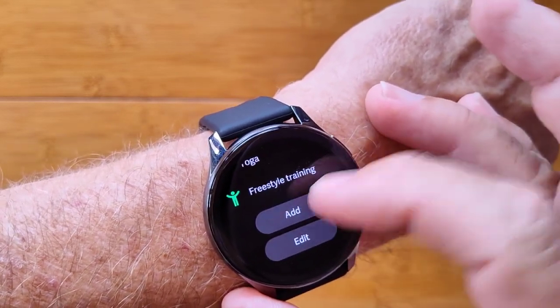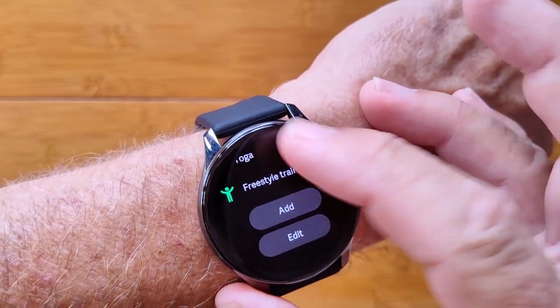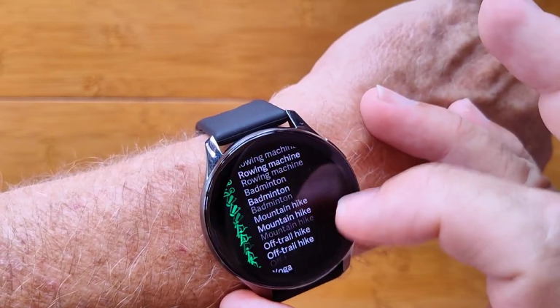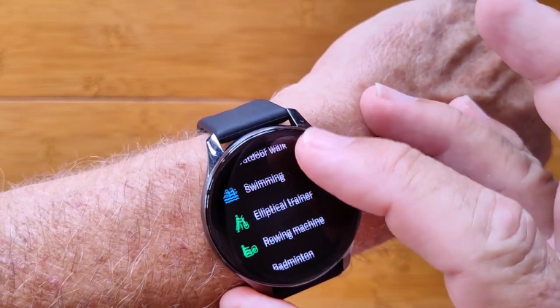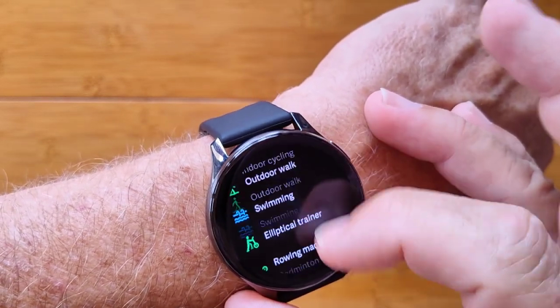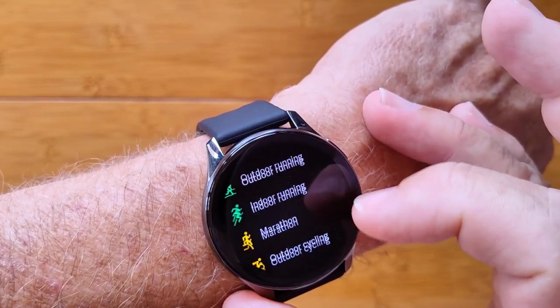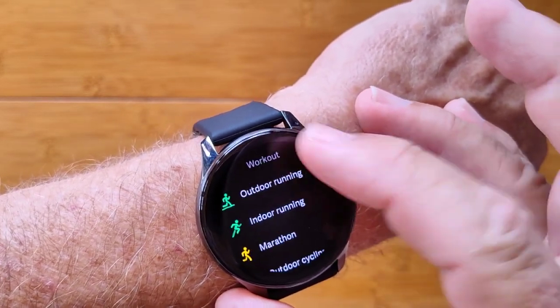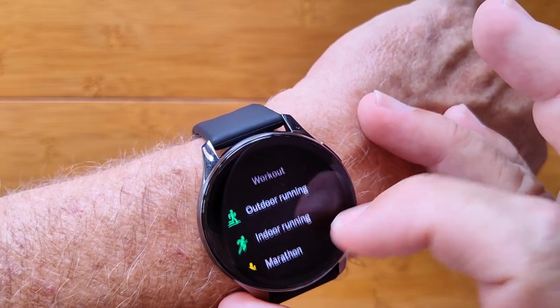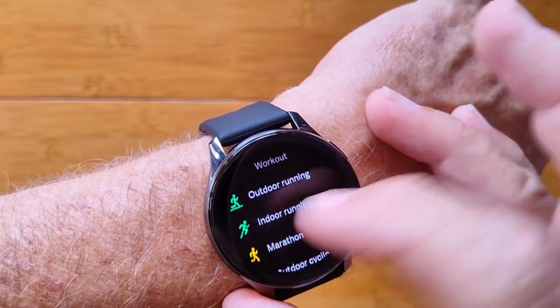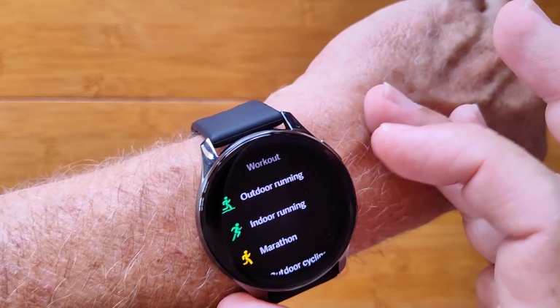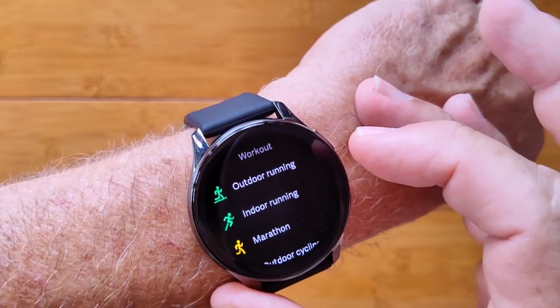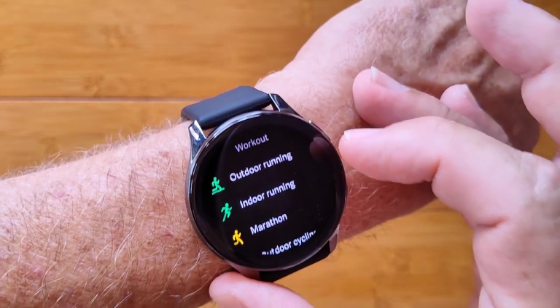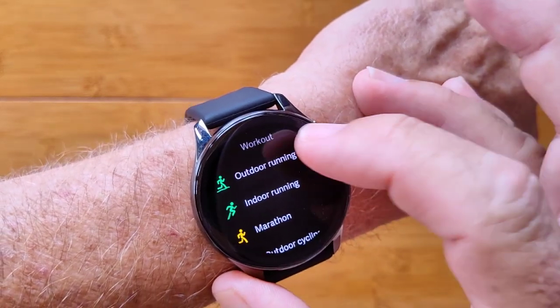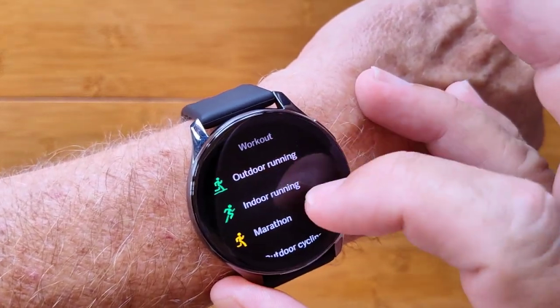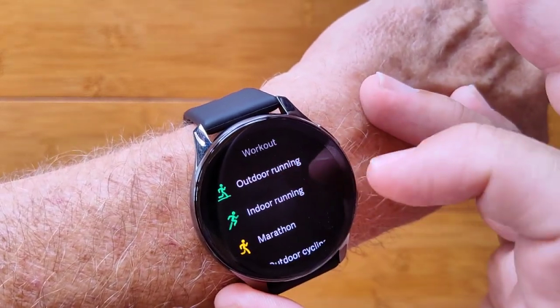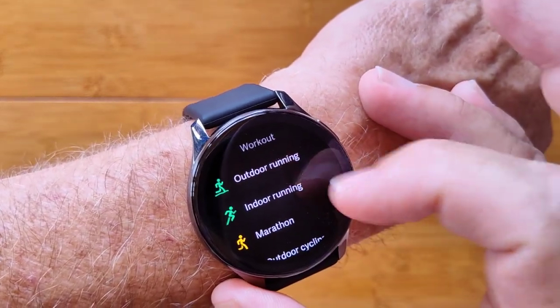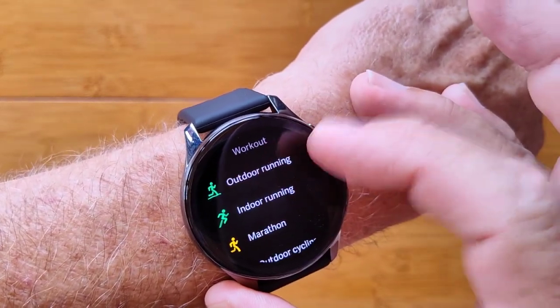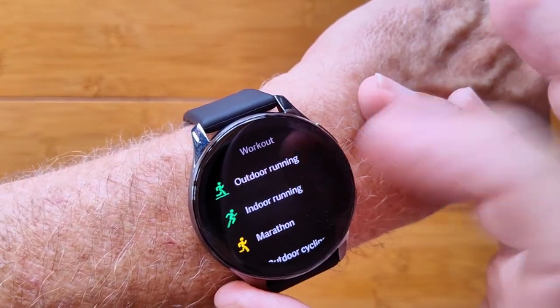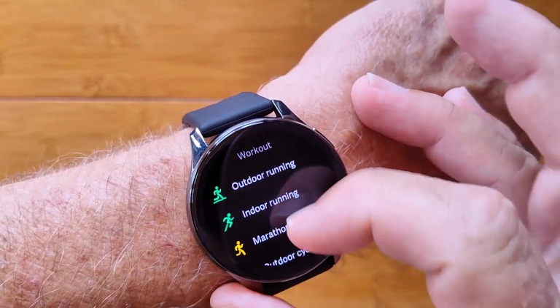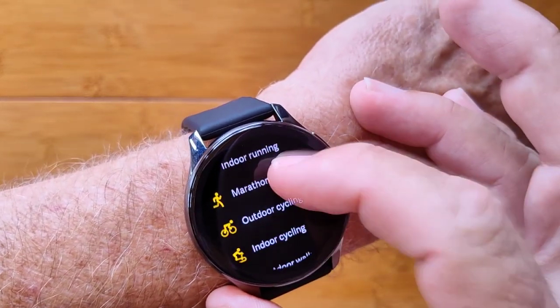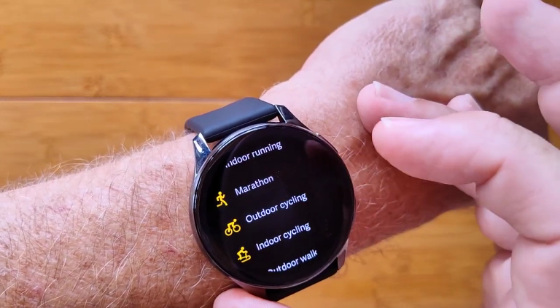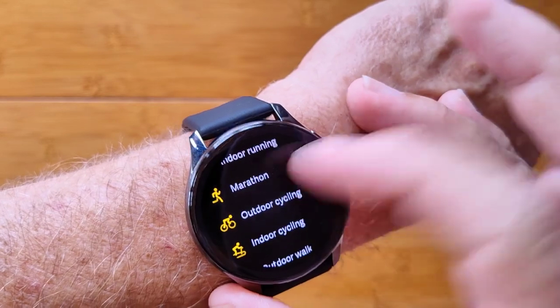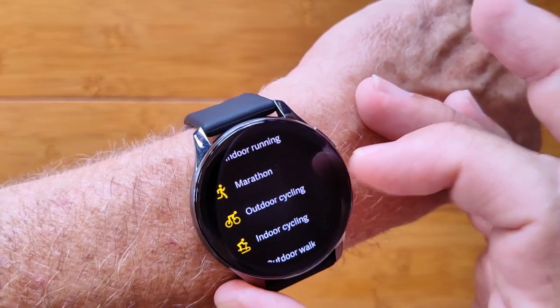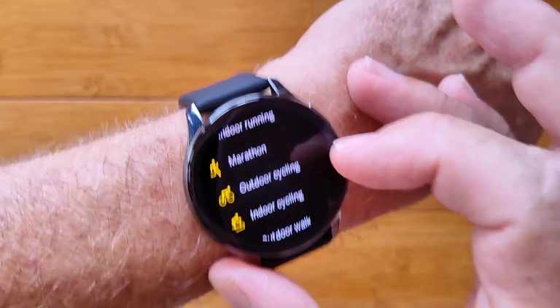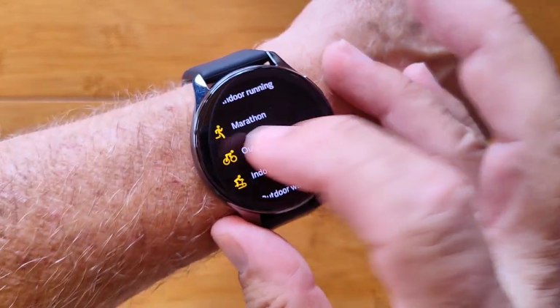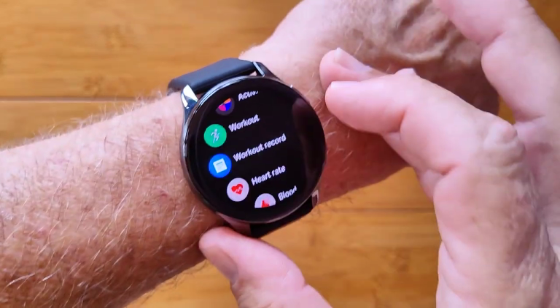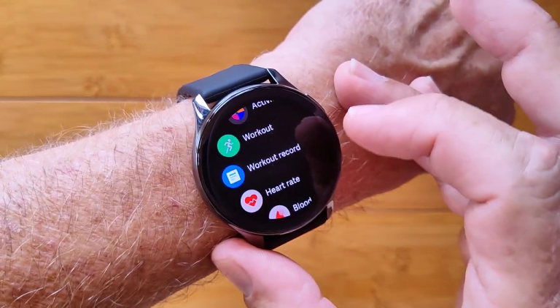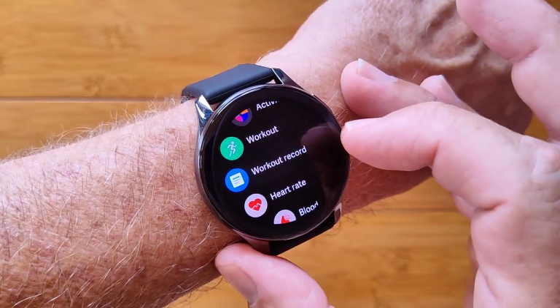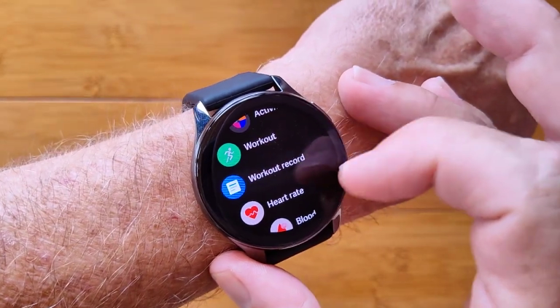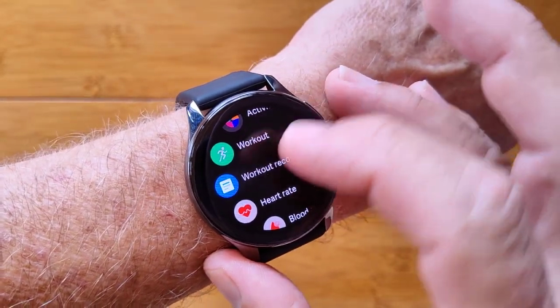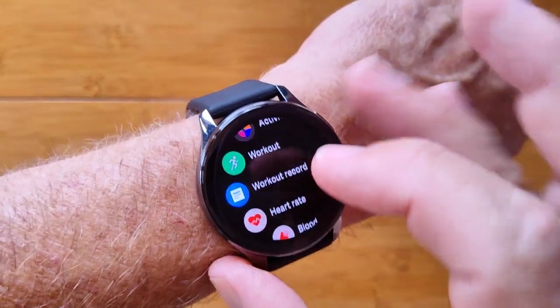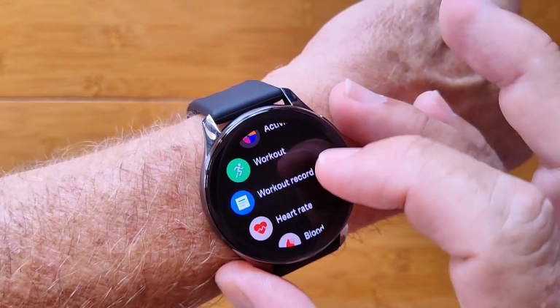You can add up to a hundred and some odd different activities. Outdoor running, walking, cycling and those kinds of things use GPS built into the watch.